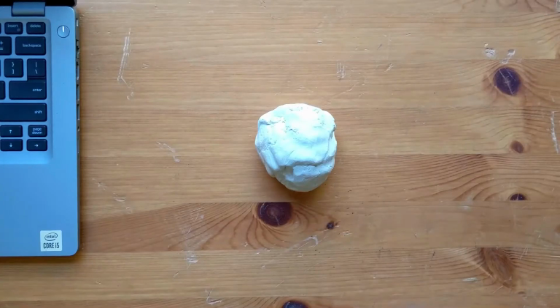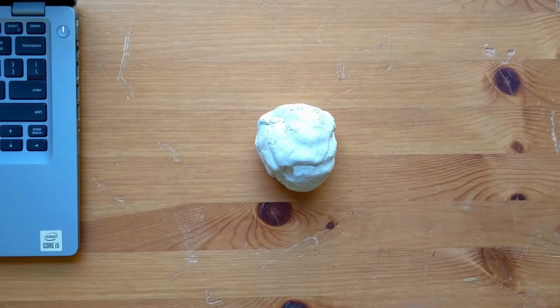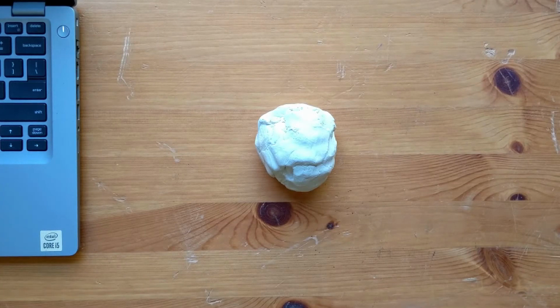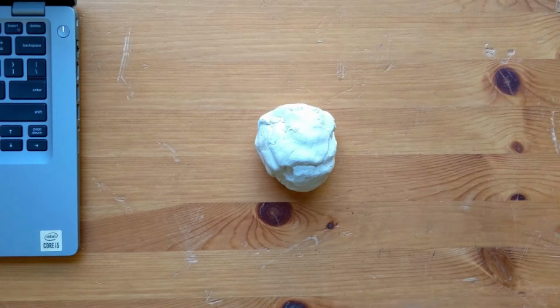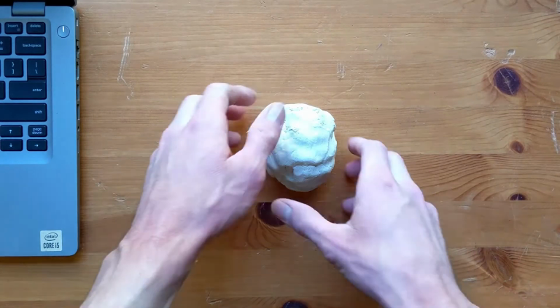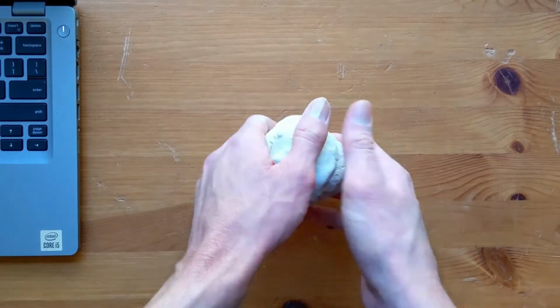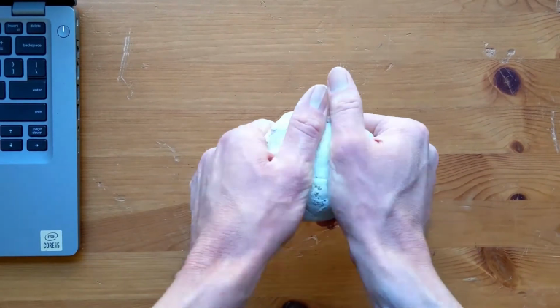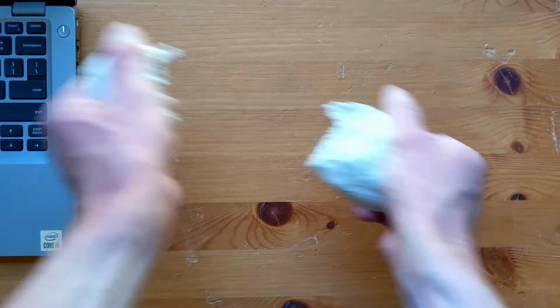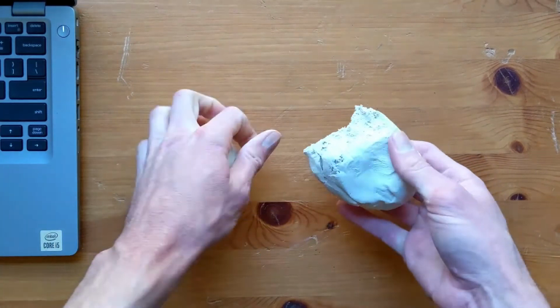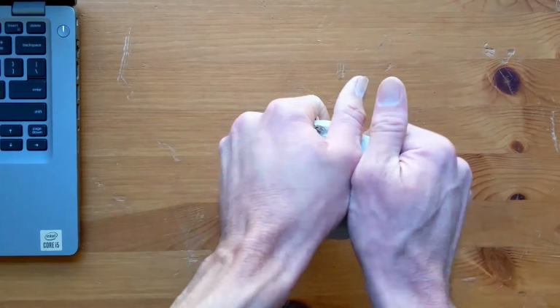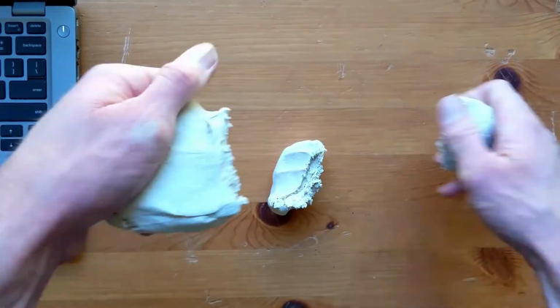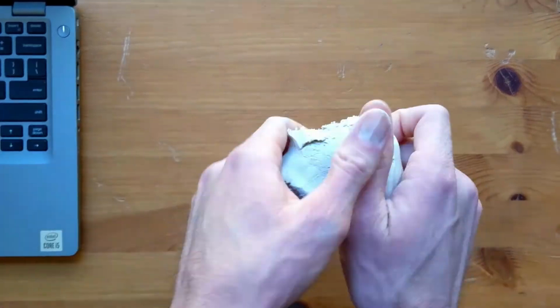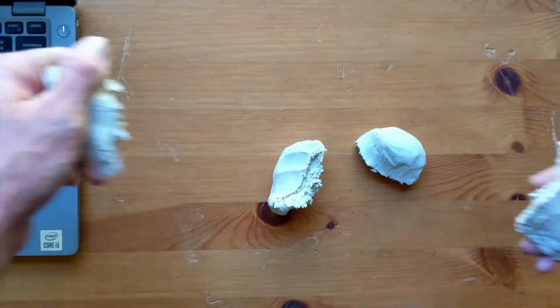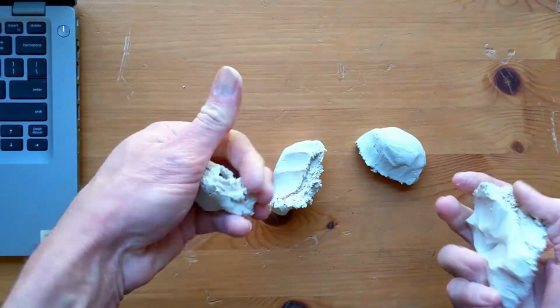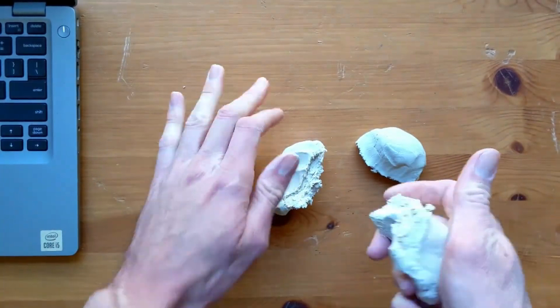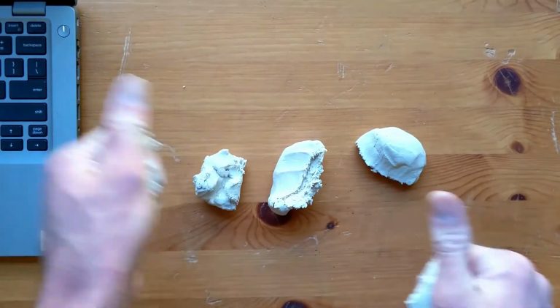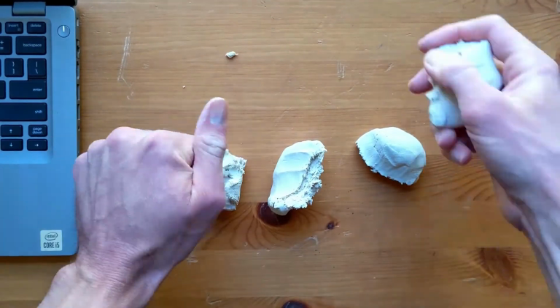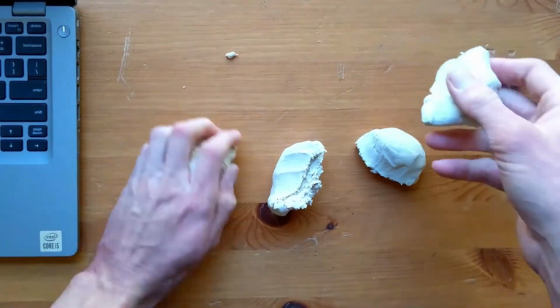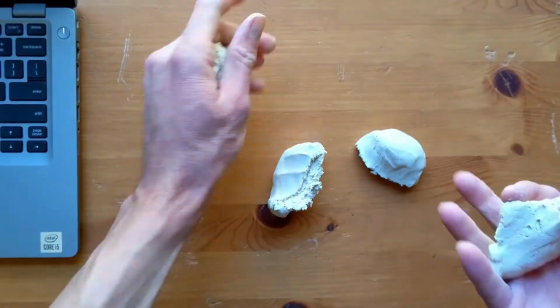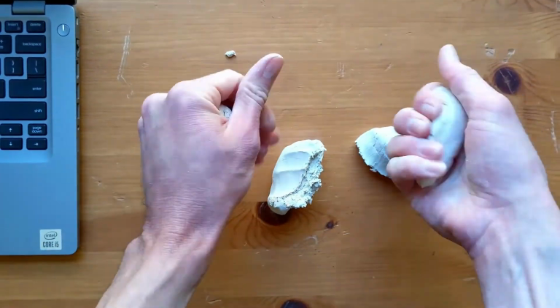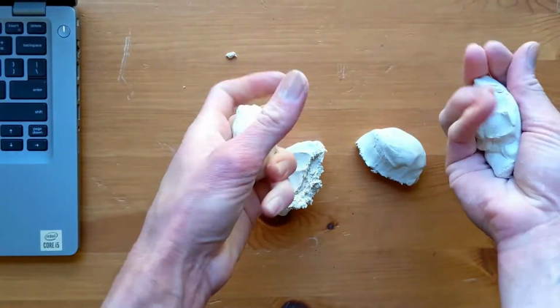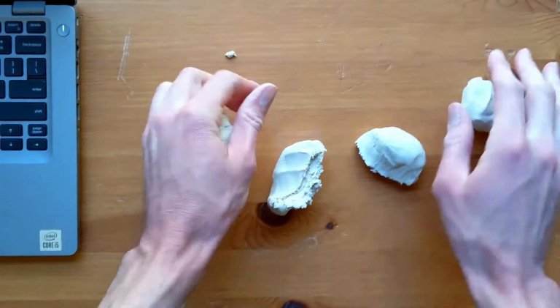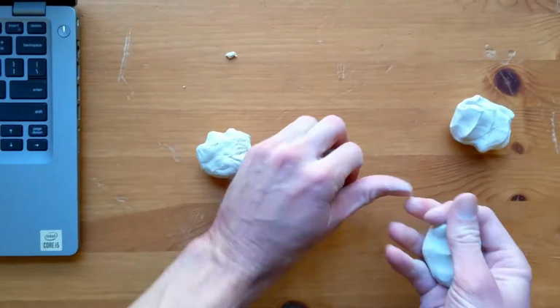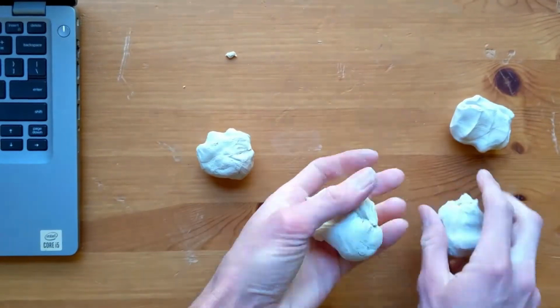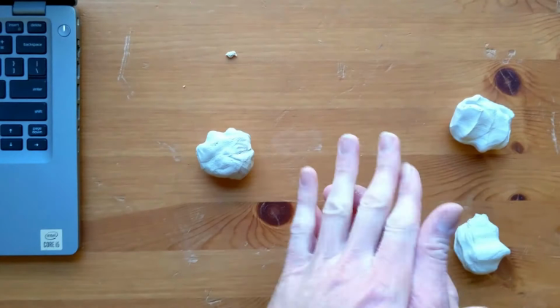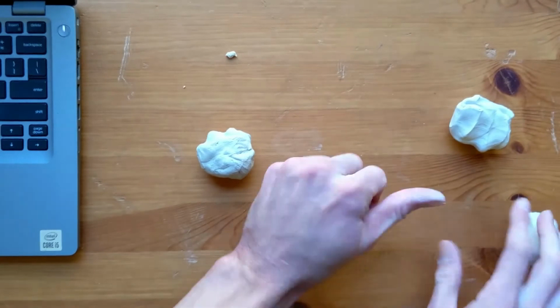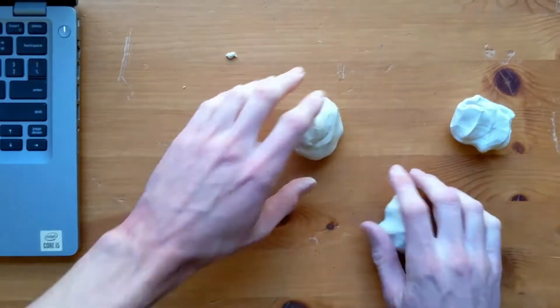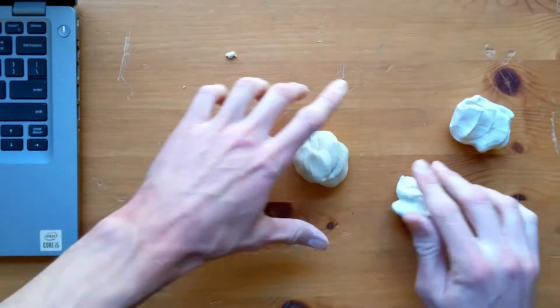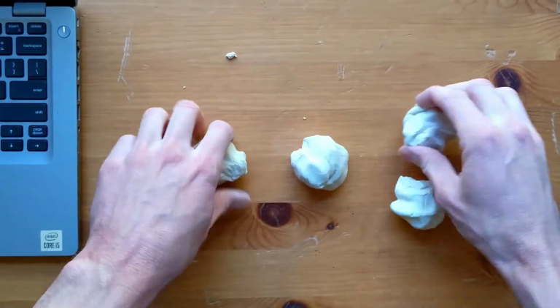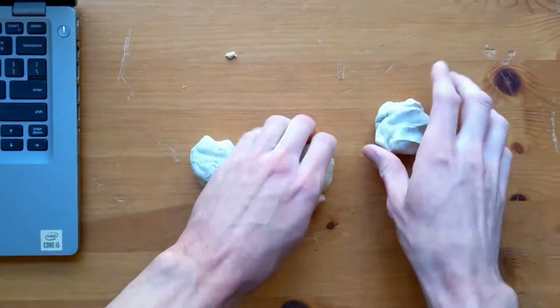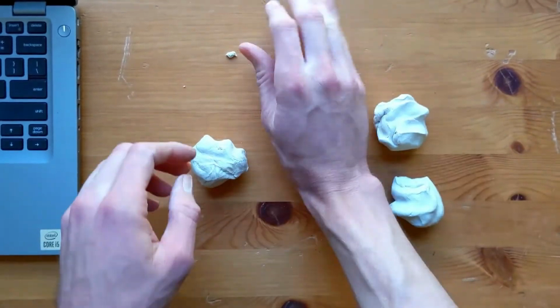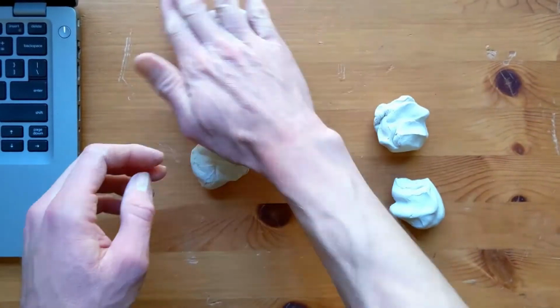Now we're going to make our buttons. You can make them as big or as small as you'd like. I'm going to make mine into little round domes, but your buttons can be flat or lumpy or in whatever shape you'd like.